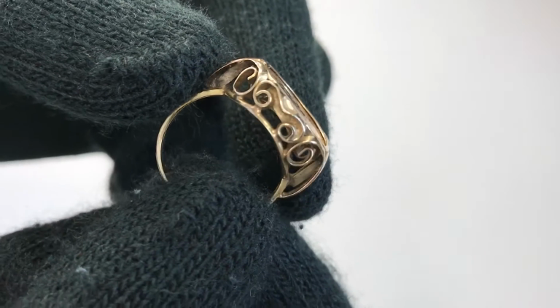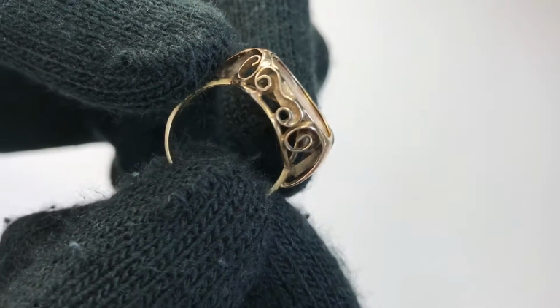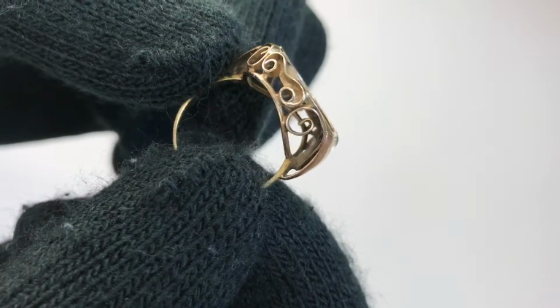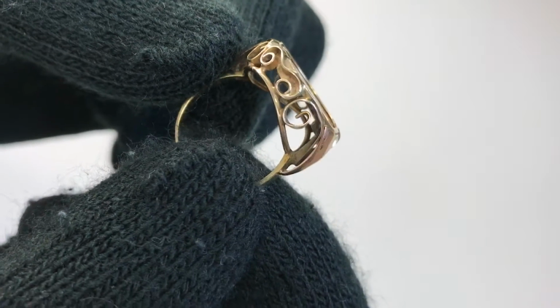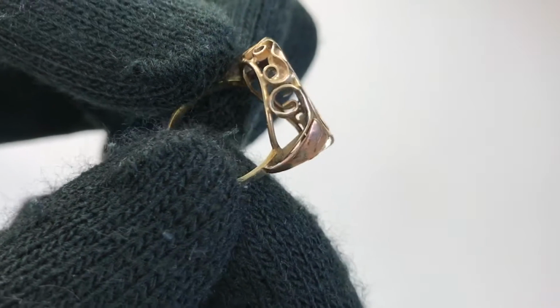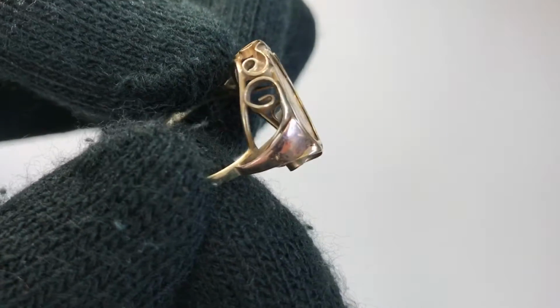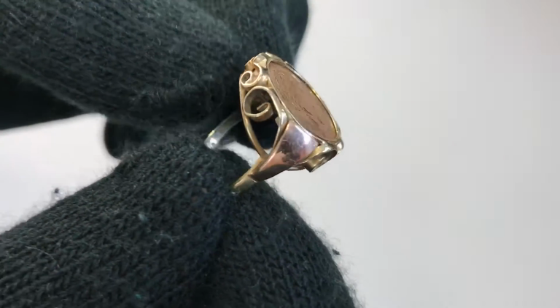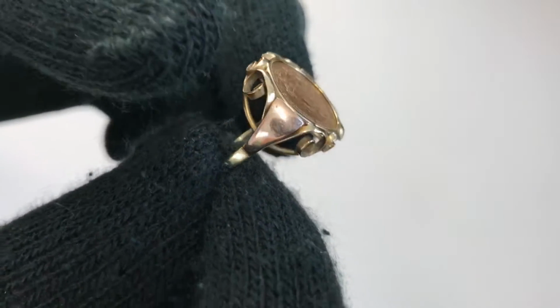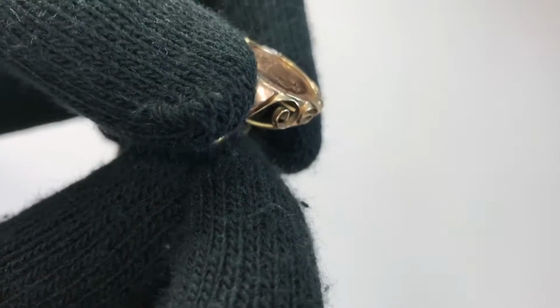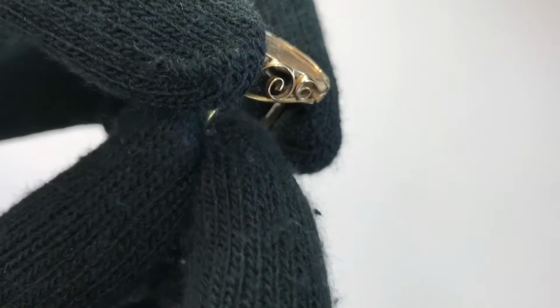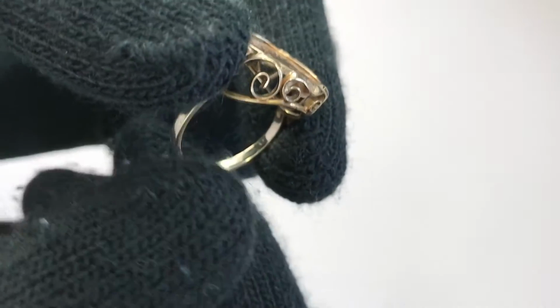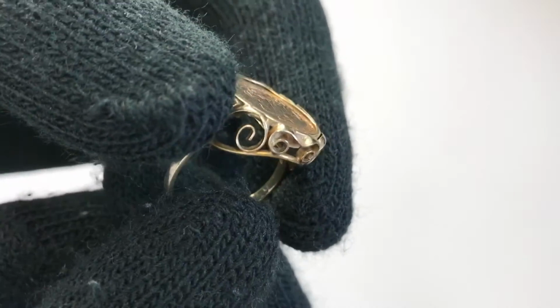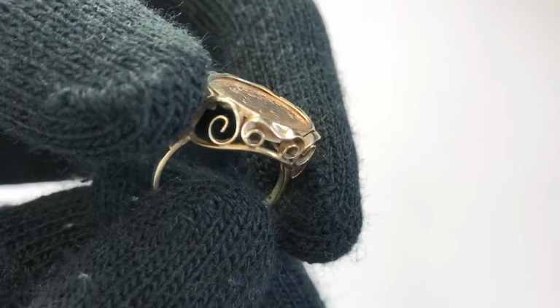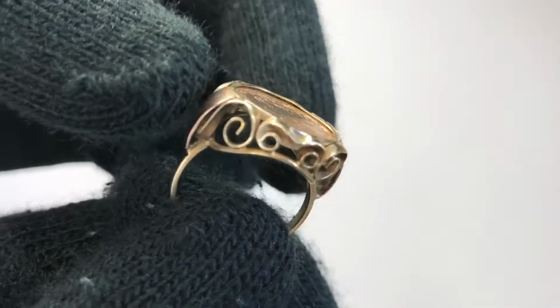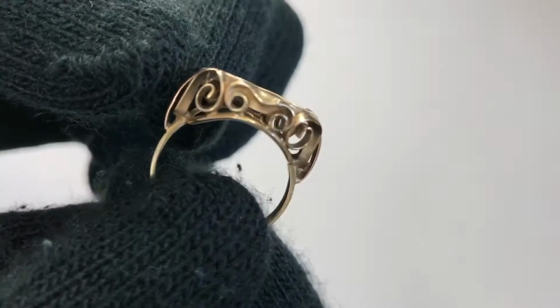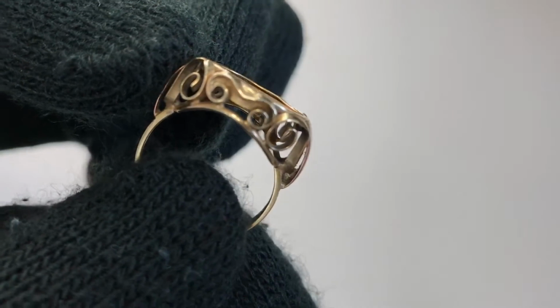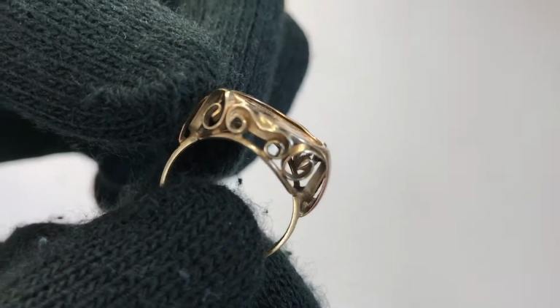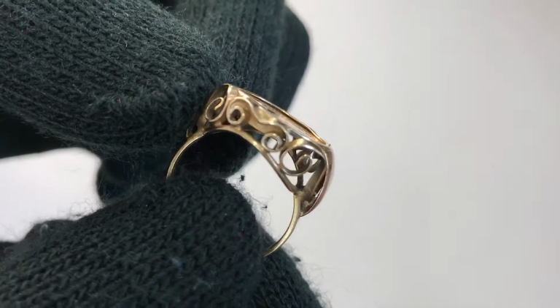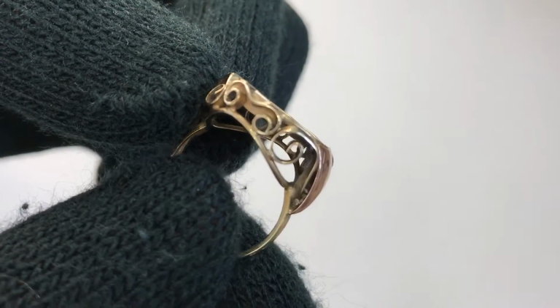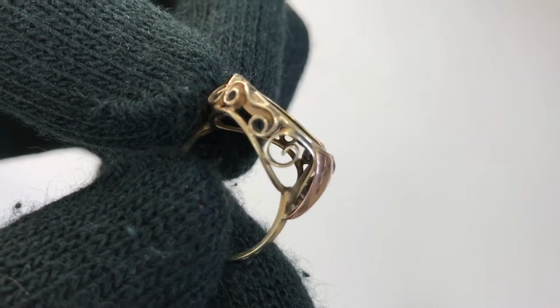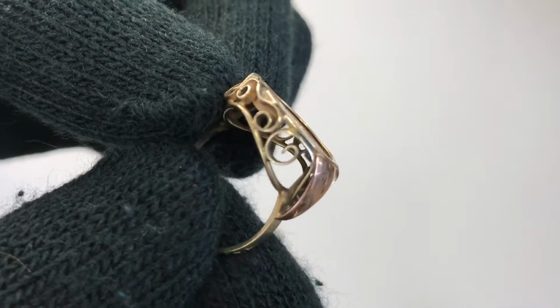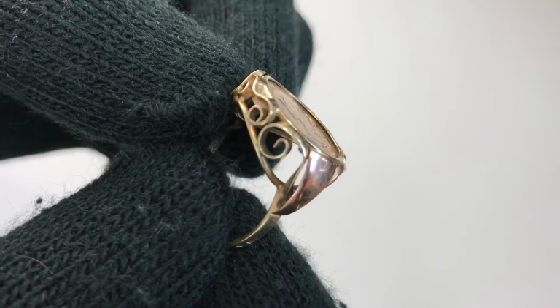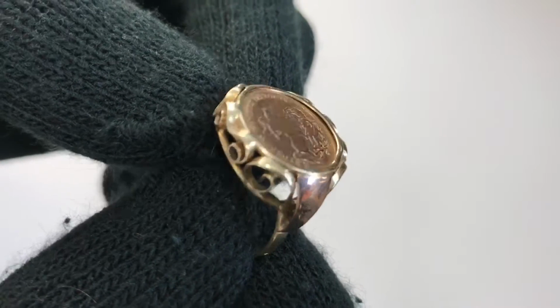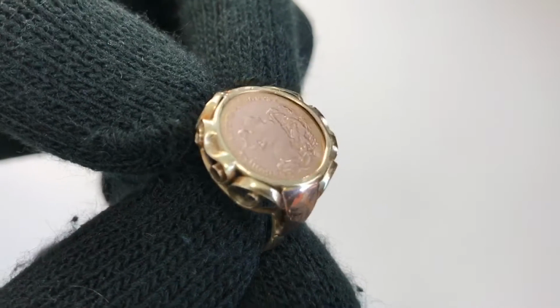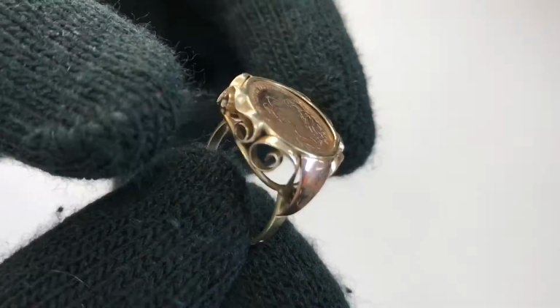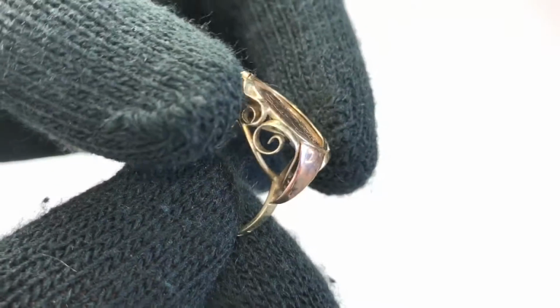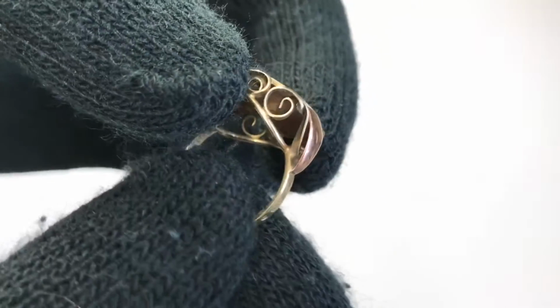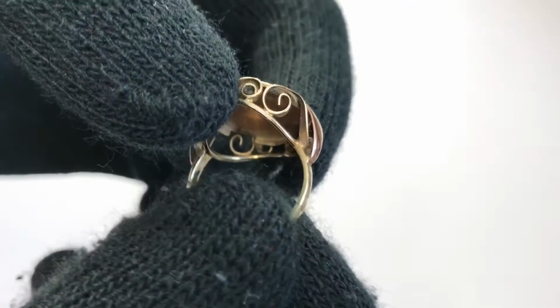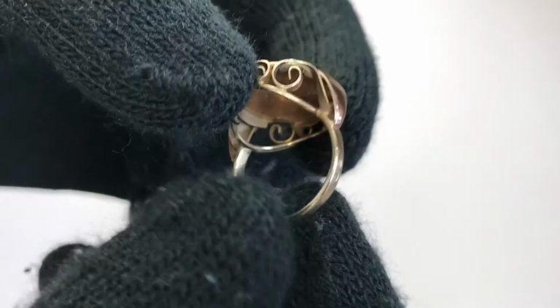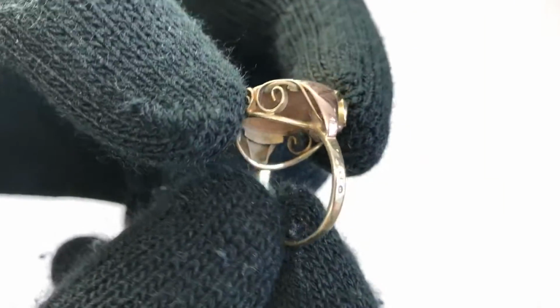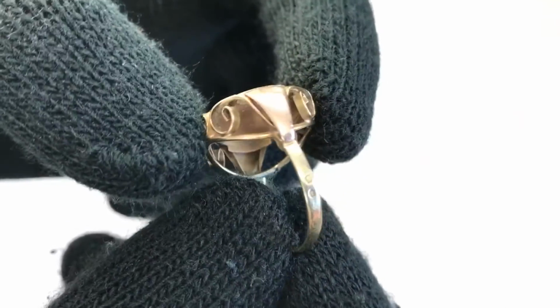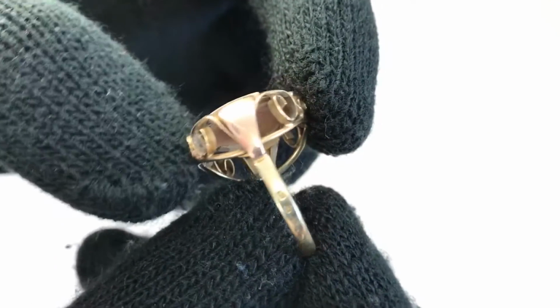This is very vintage and very old — it's been in the family for about 100 years, that we know. Let's see the band.